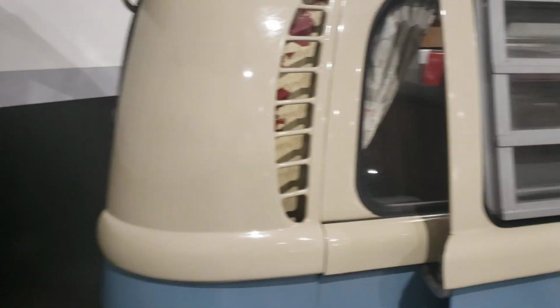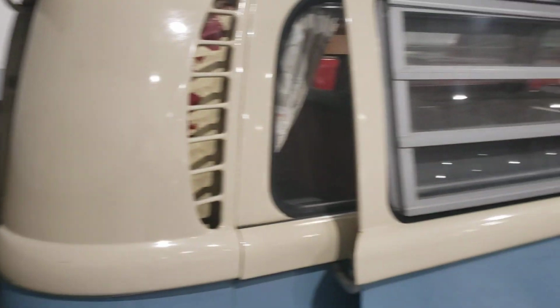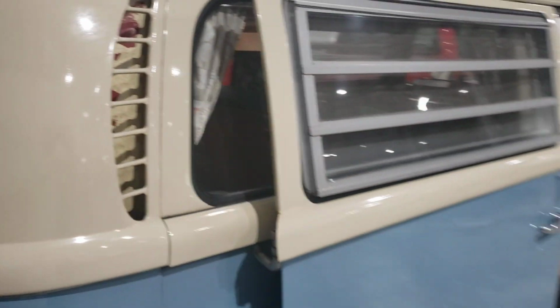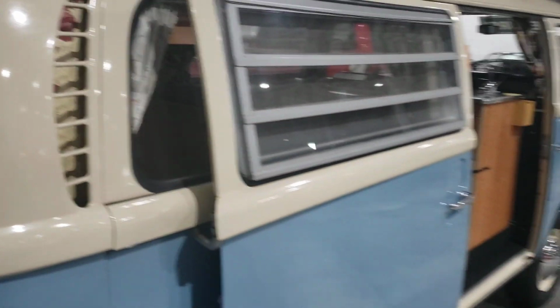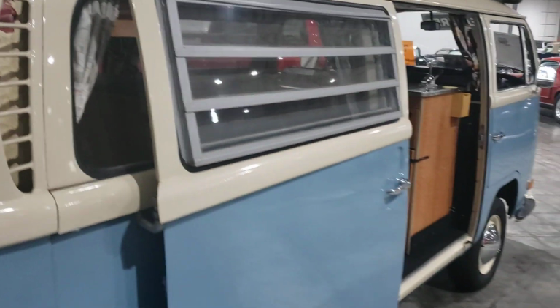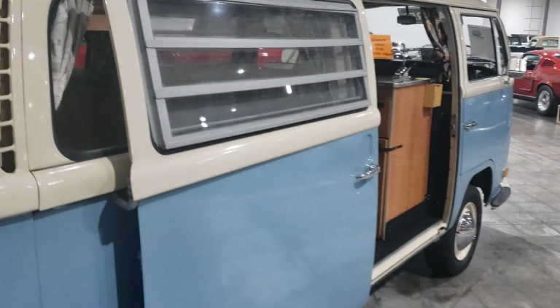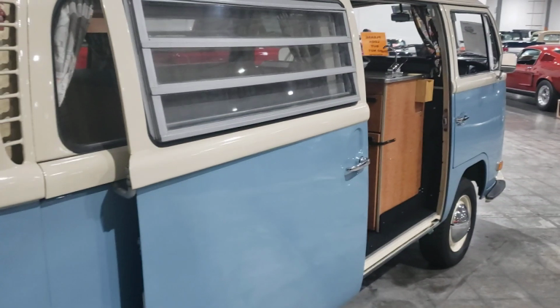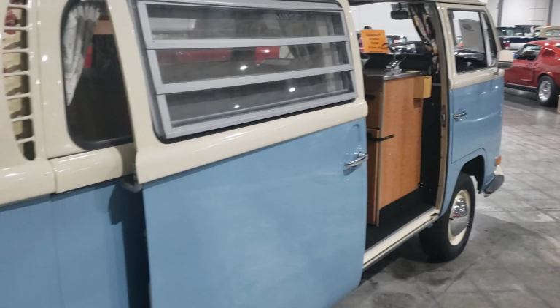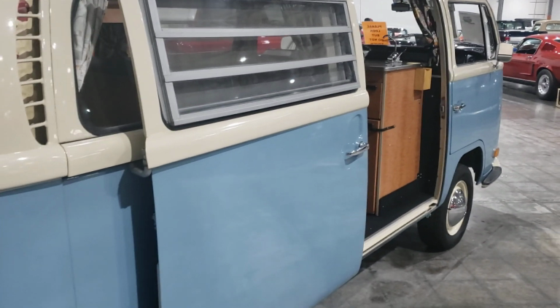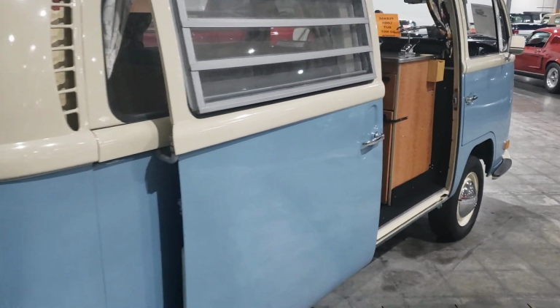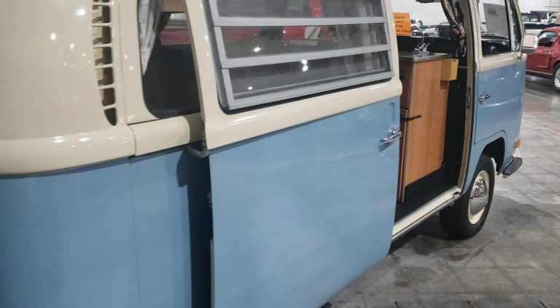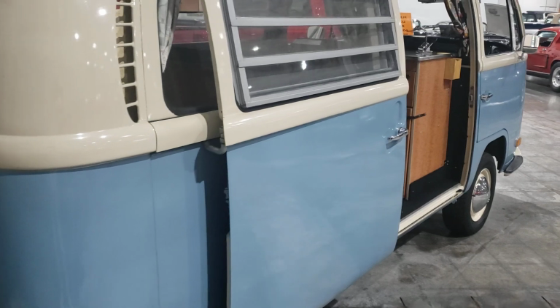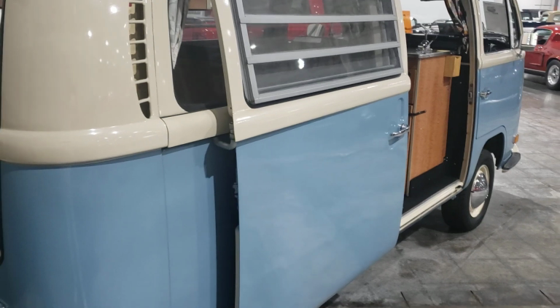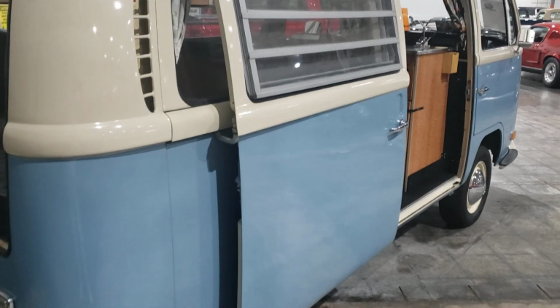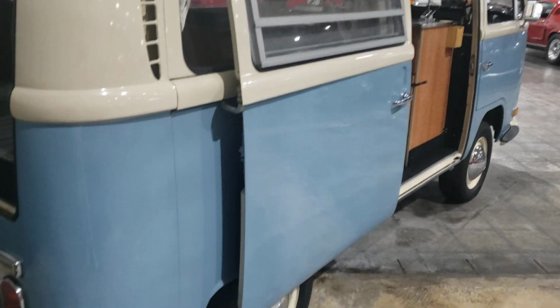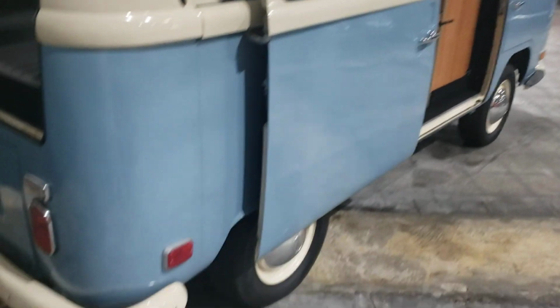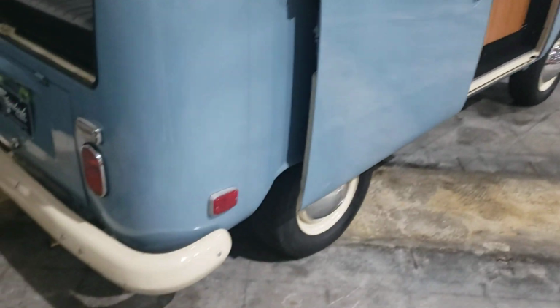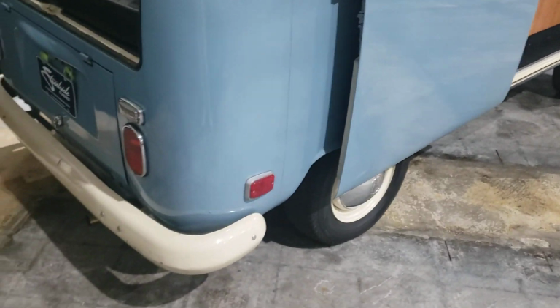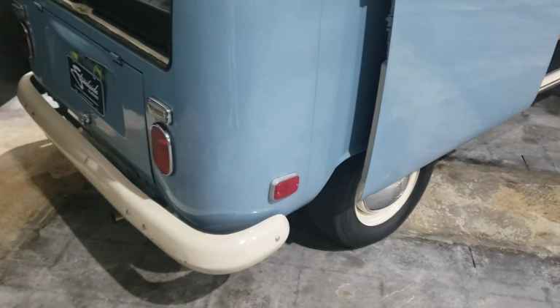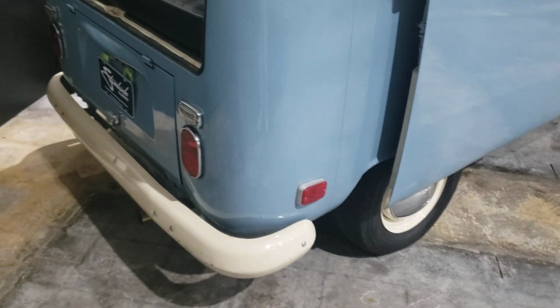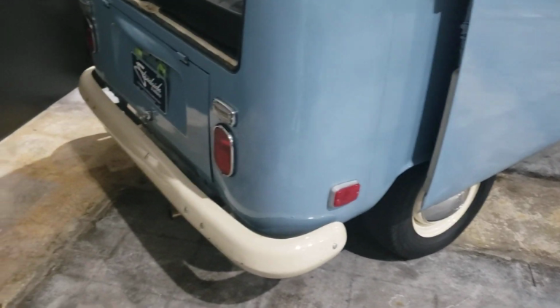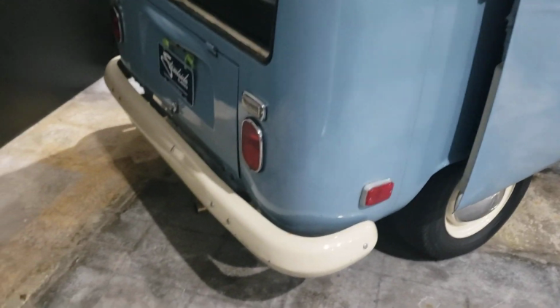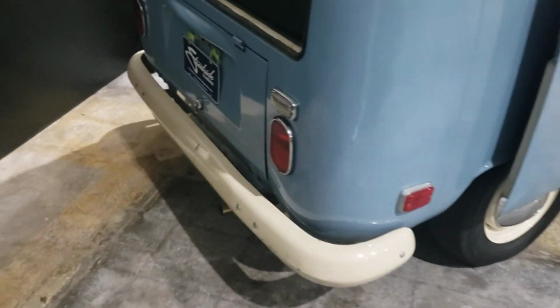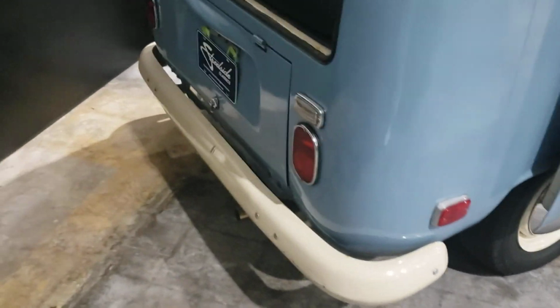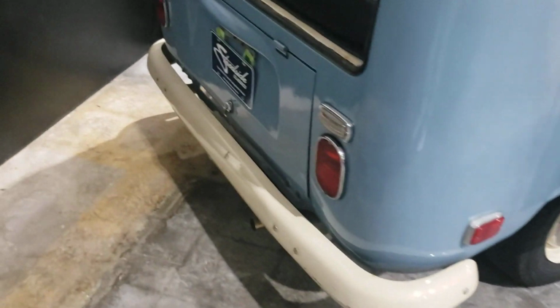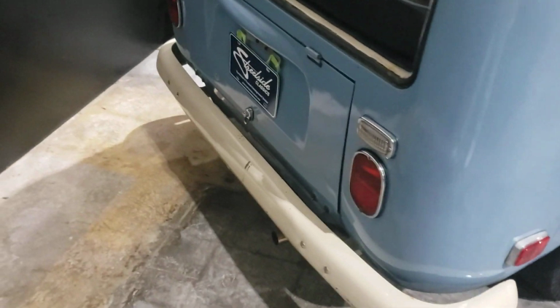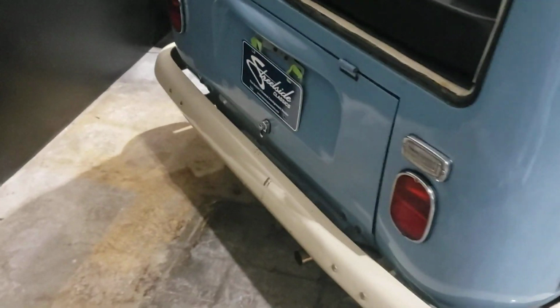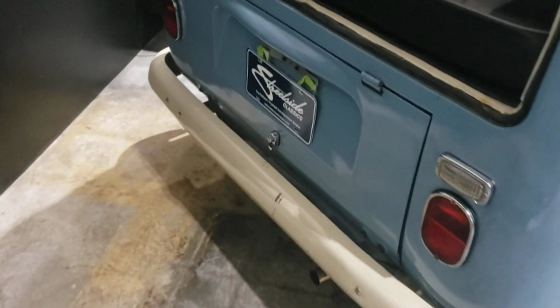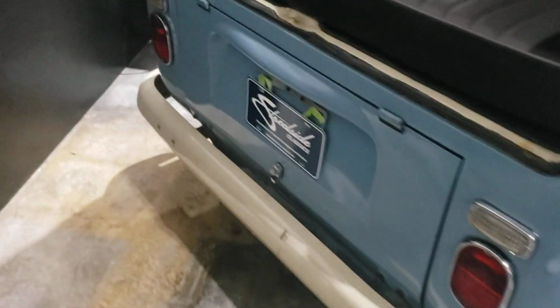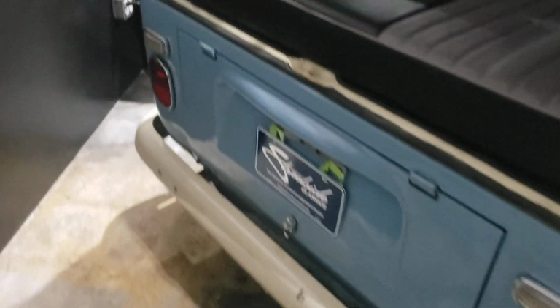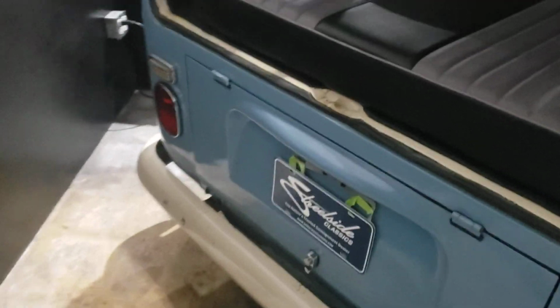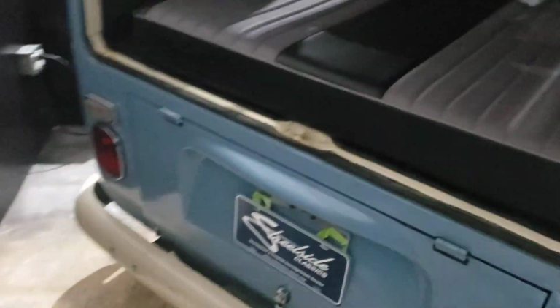These Volkswagen buses were not fast at all. They were pretty slow back in the day.